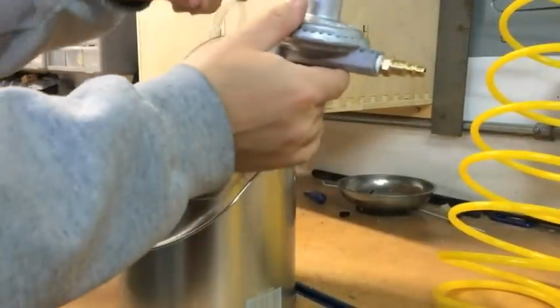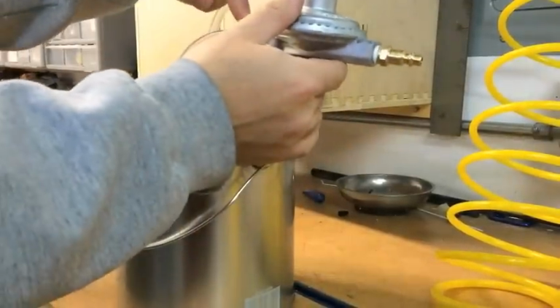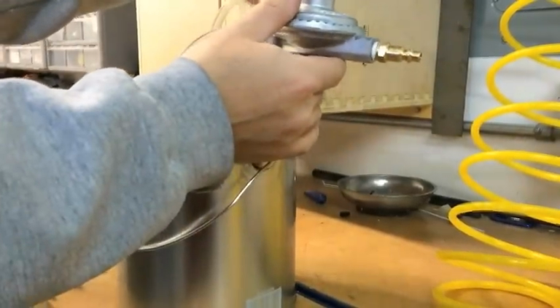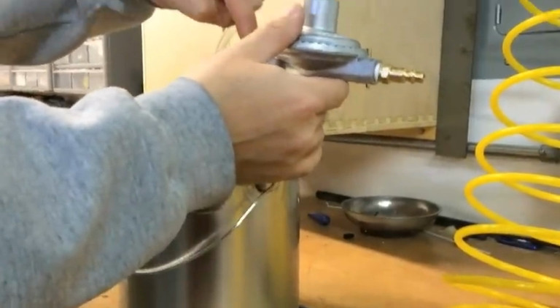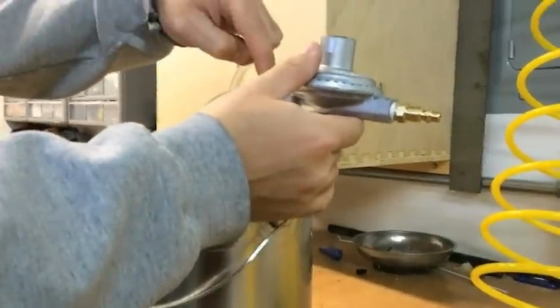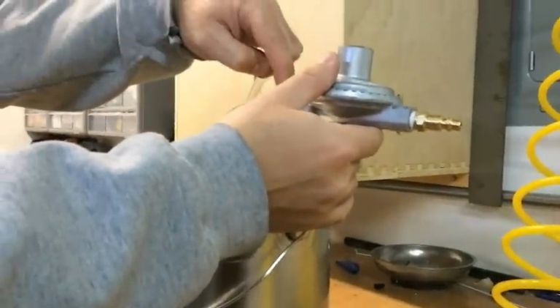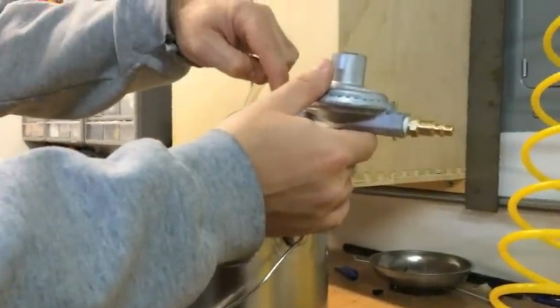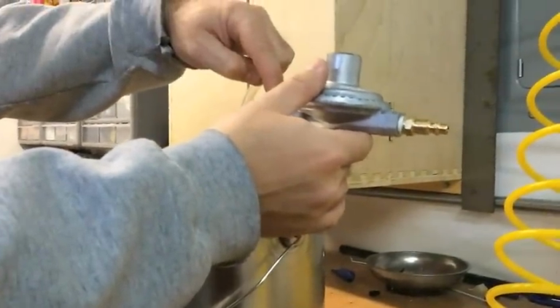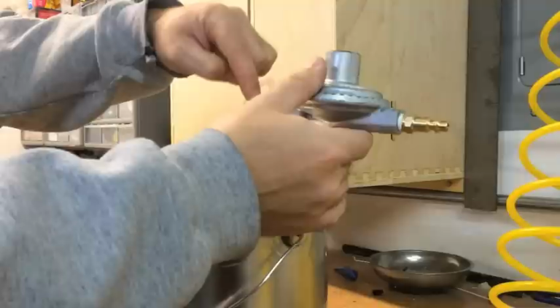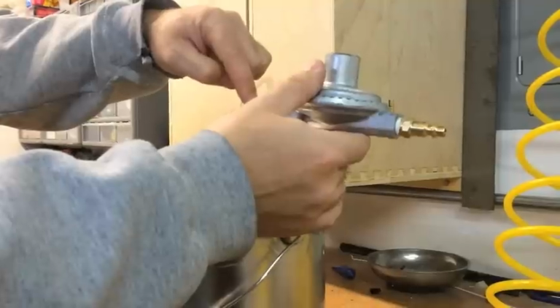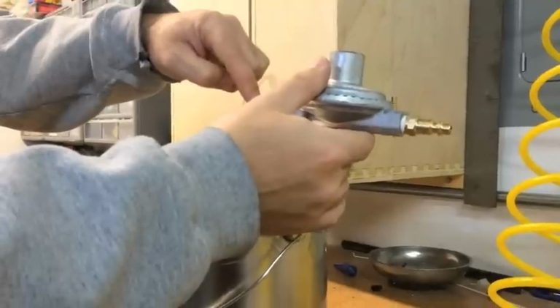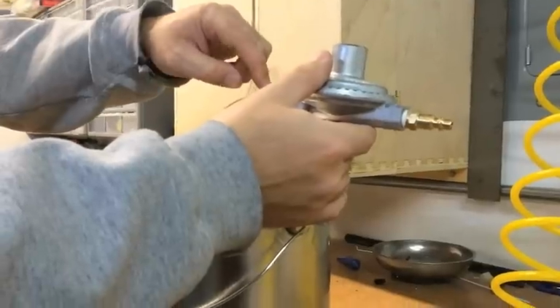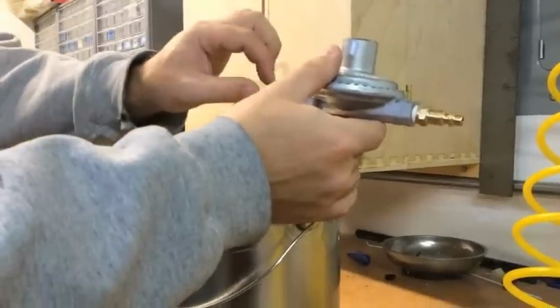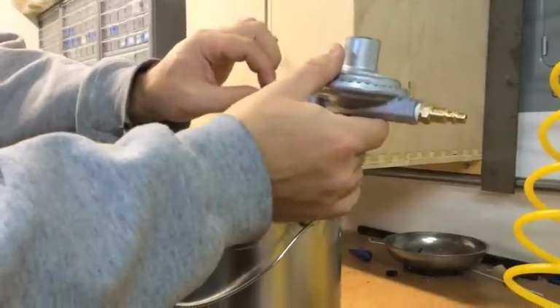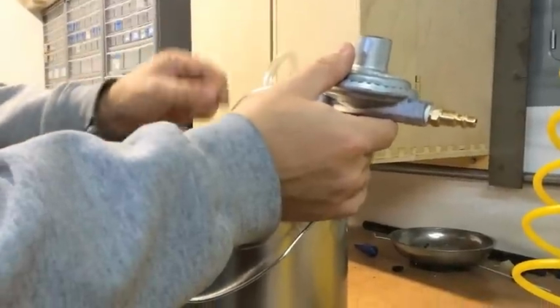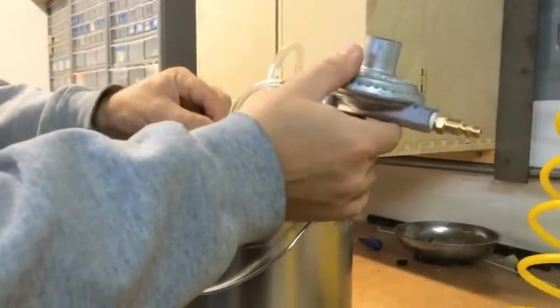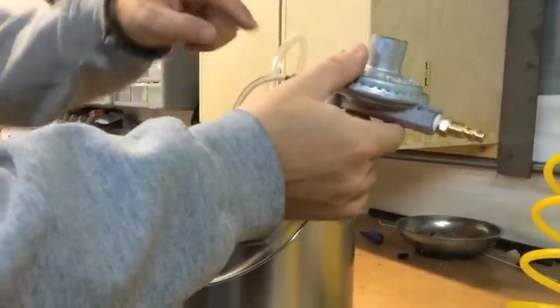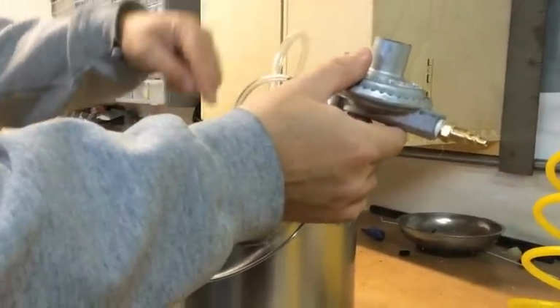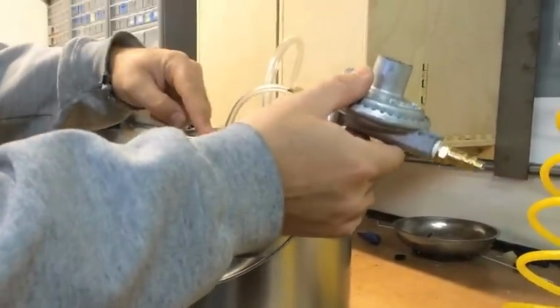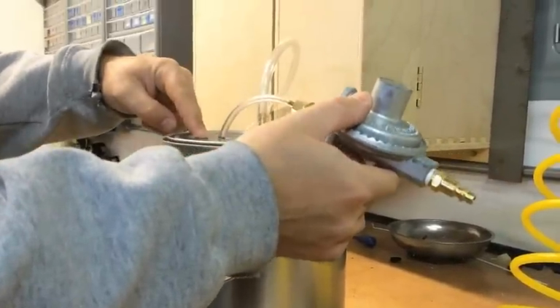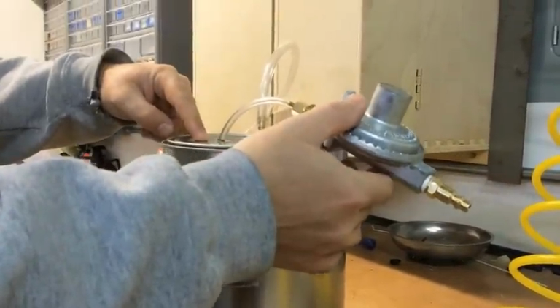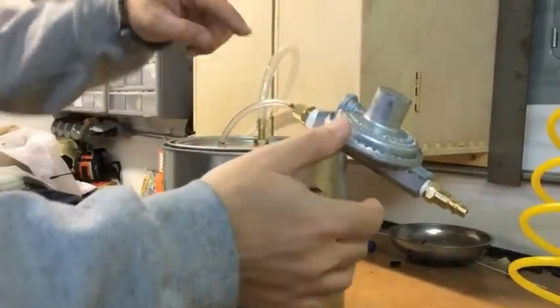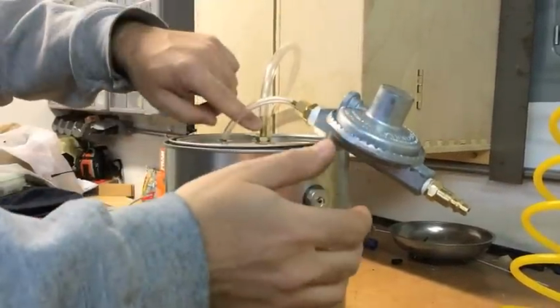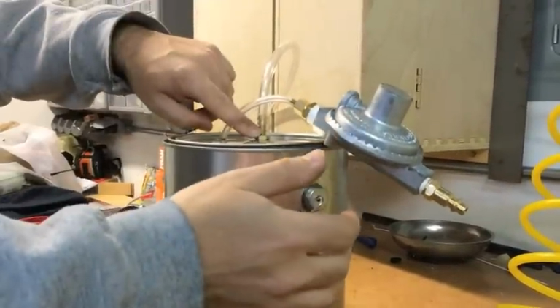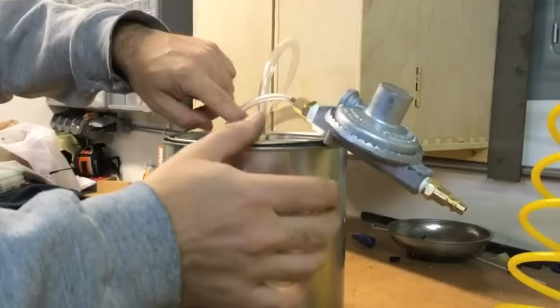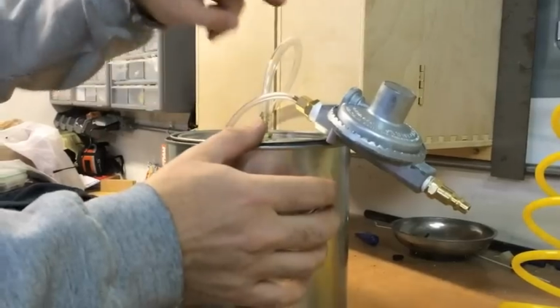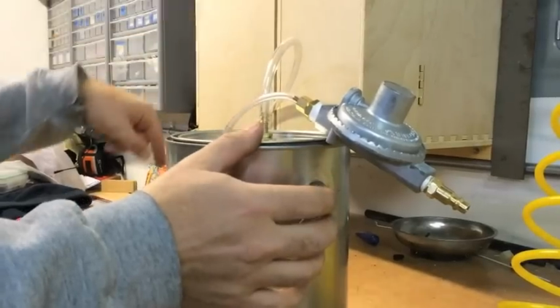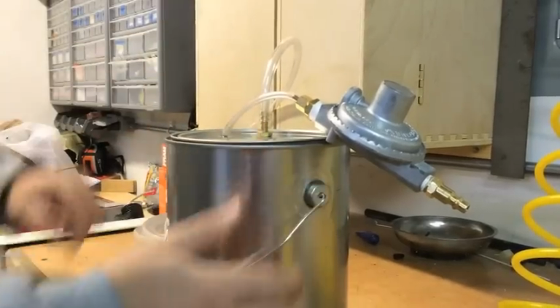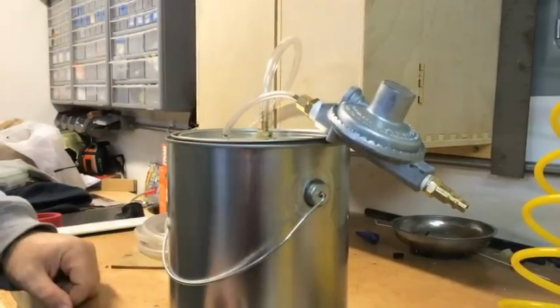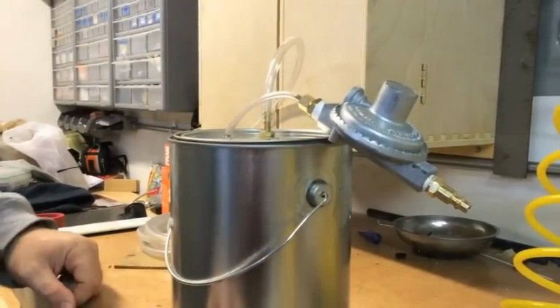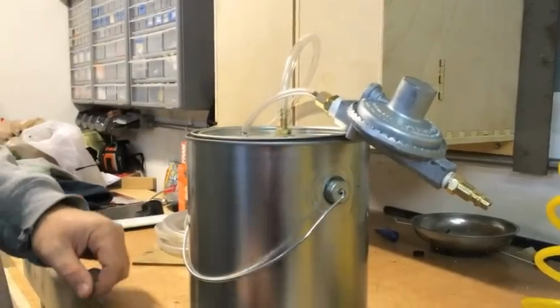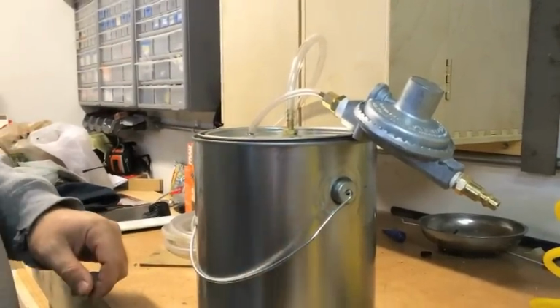Then there's a 3/8 inch NPT going into a 1/4 inch compression fitting for the hose bringing air into the can. And then we've got just a barb tip bringing air out of the can.